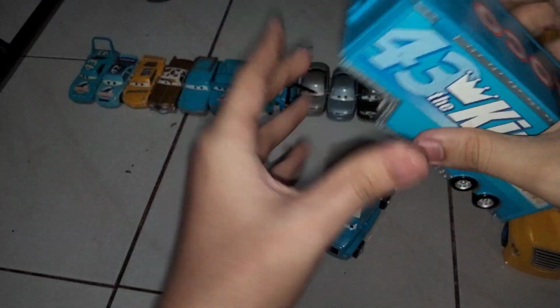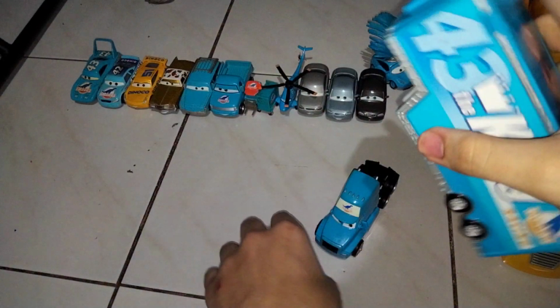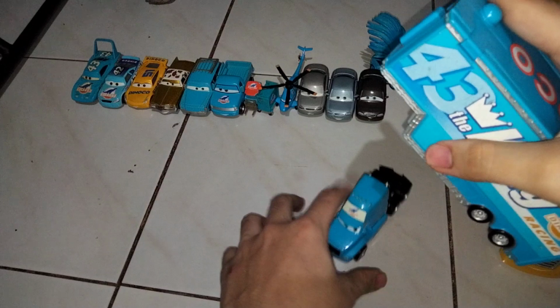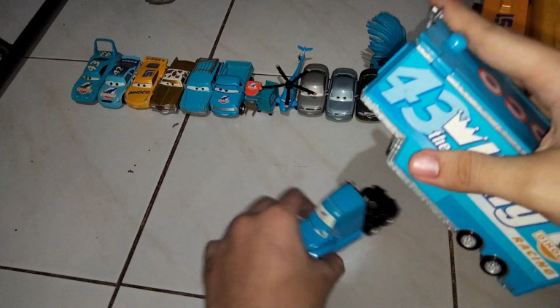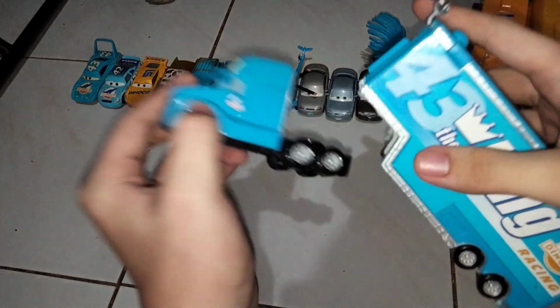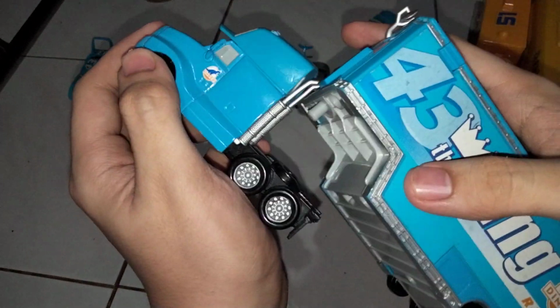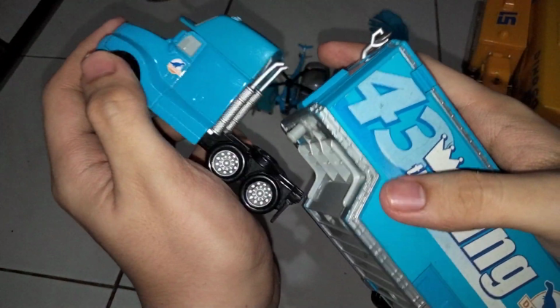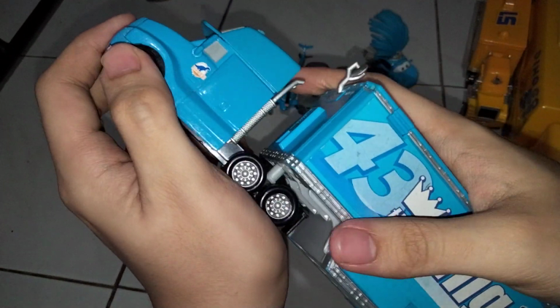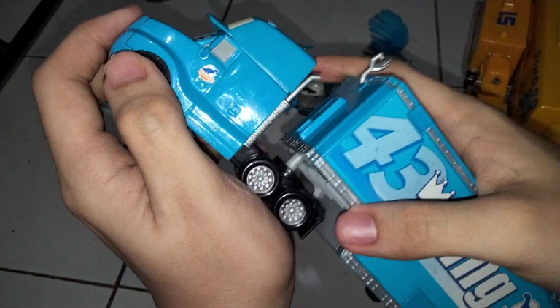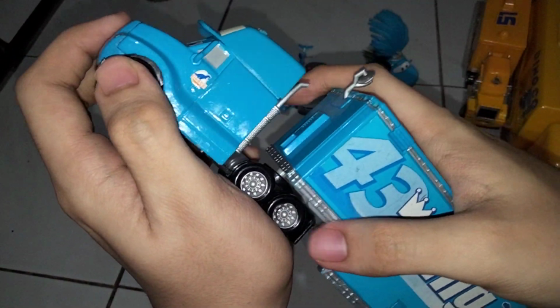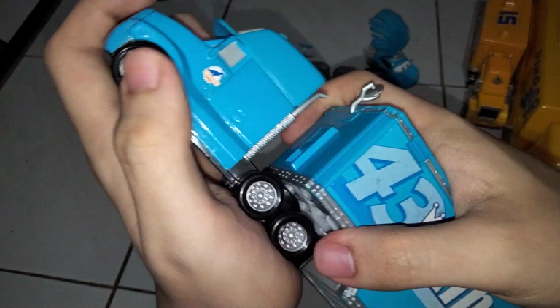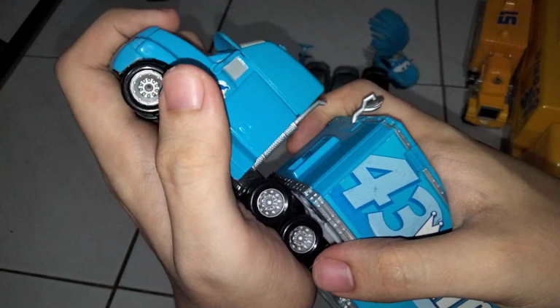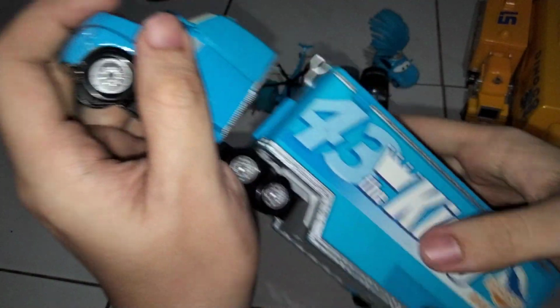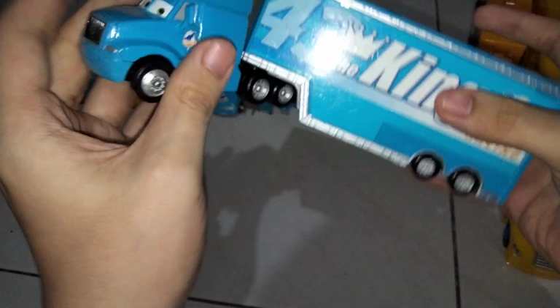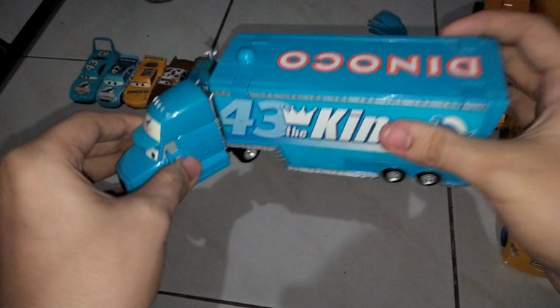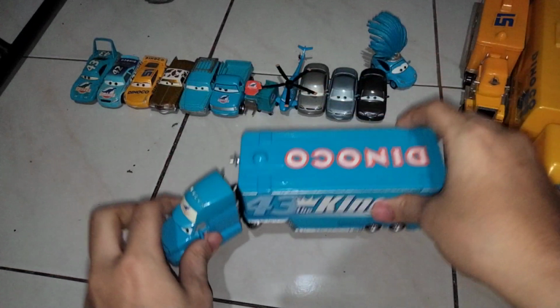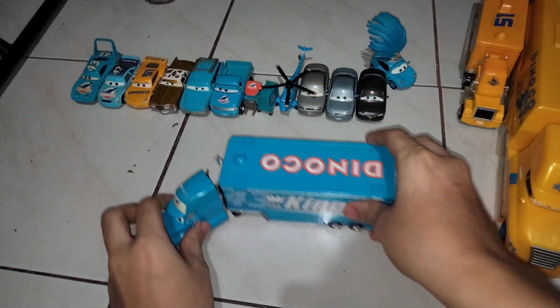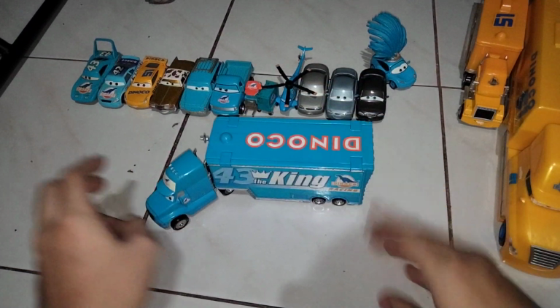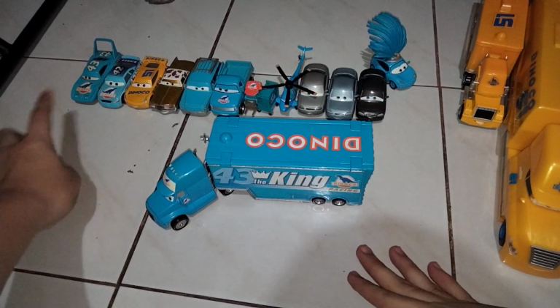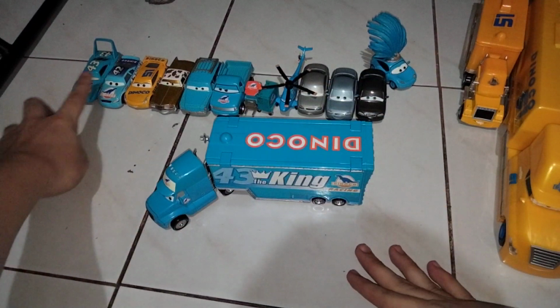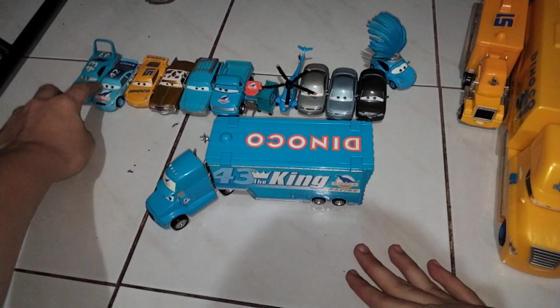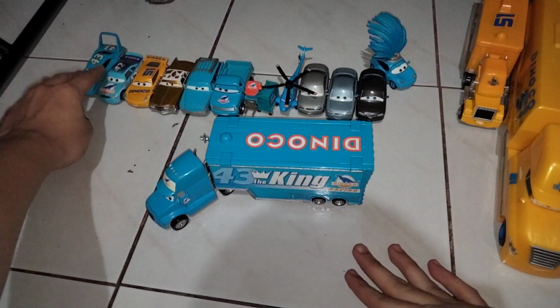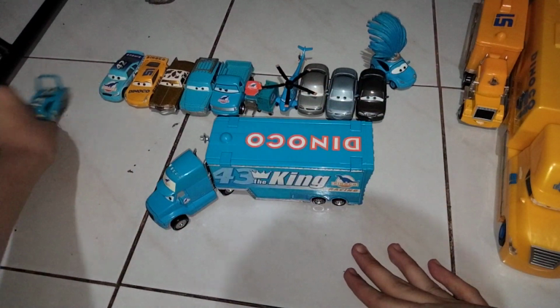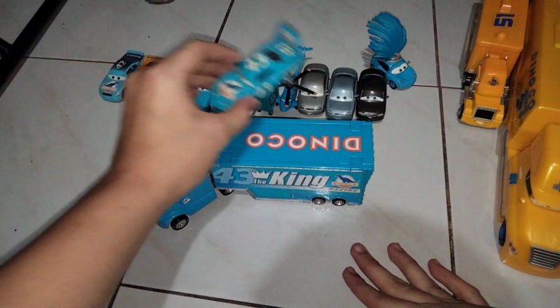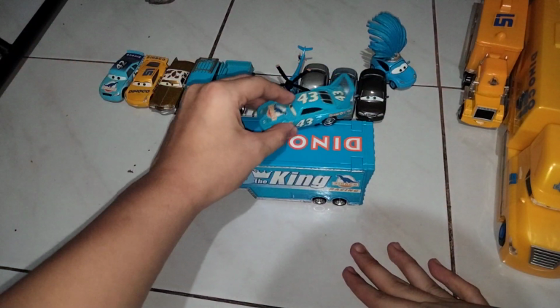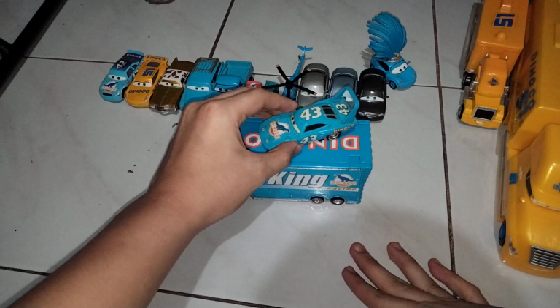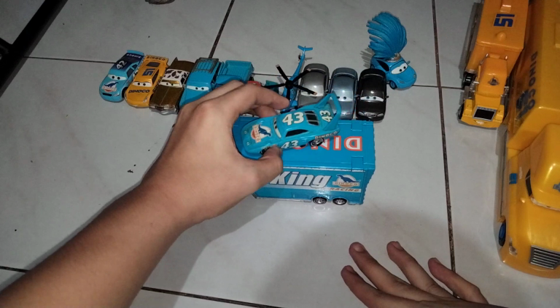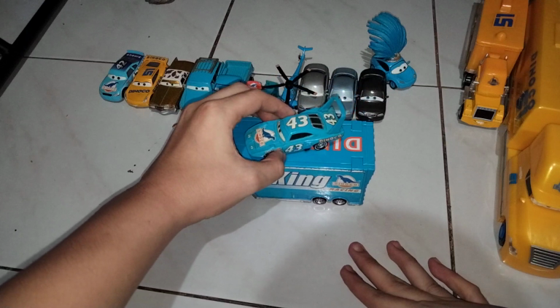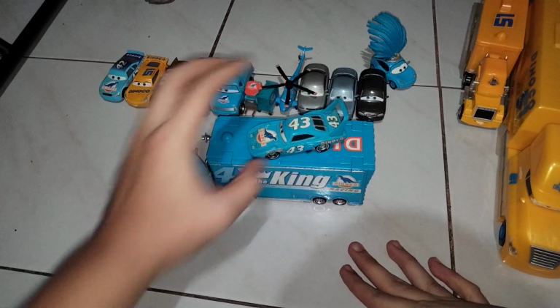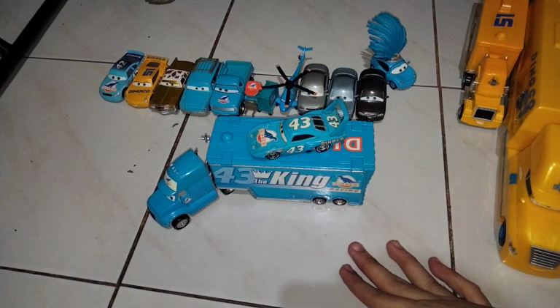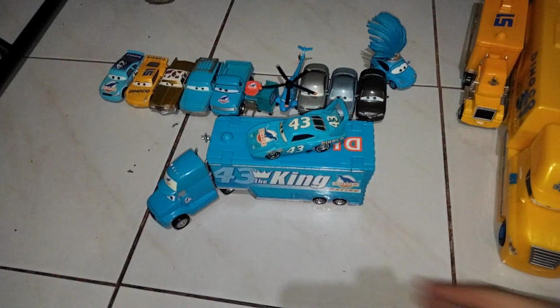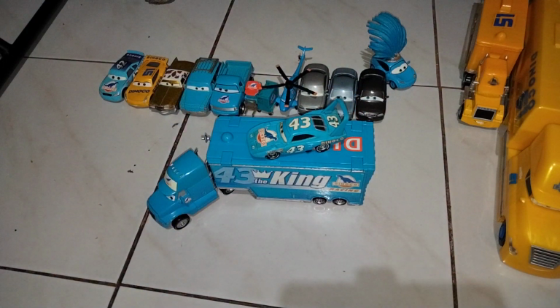So that's pretty much it for Gray, or the Dinoco hauler. And here he is together with Mr. The King. They look really nice together.